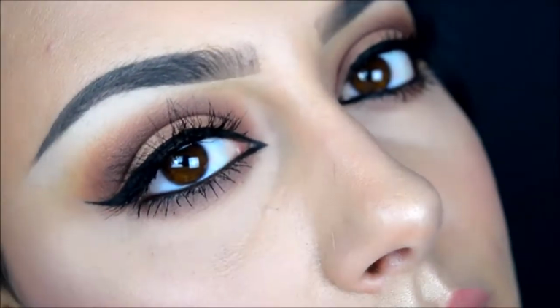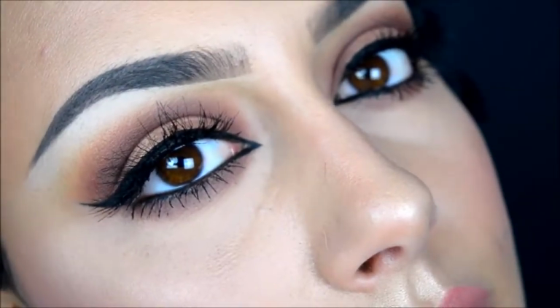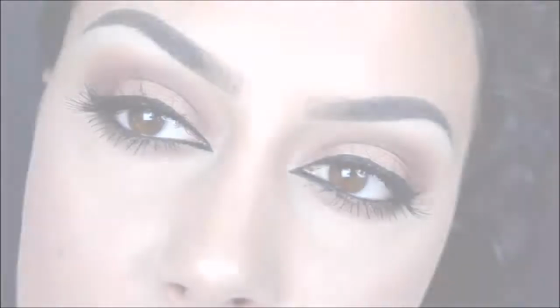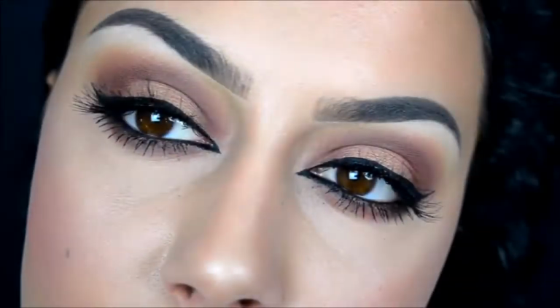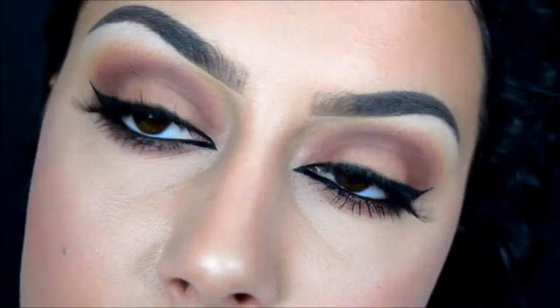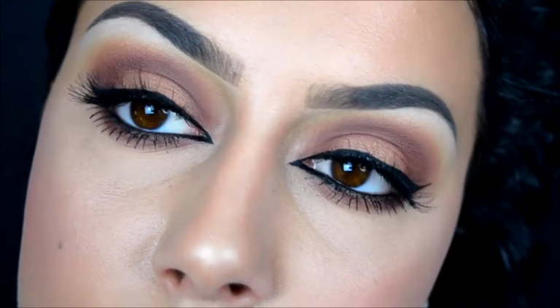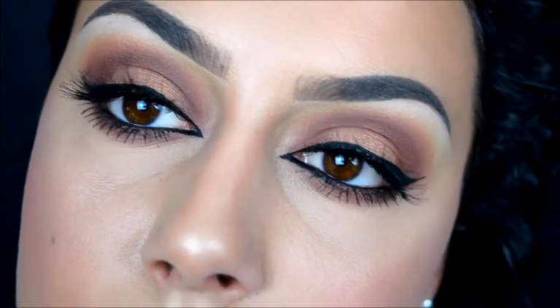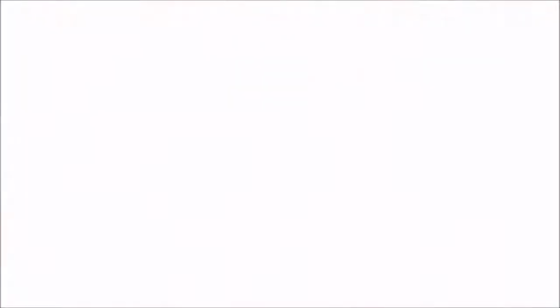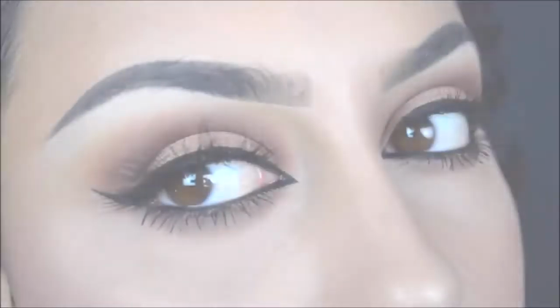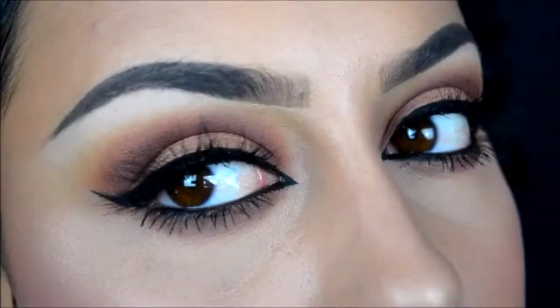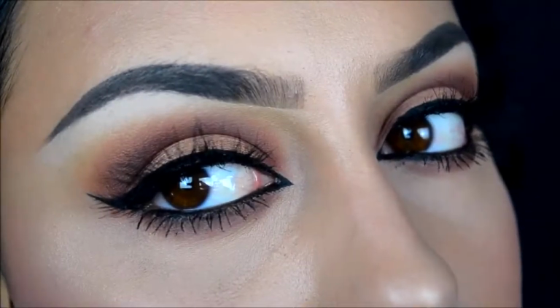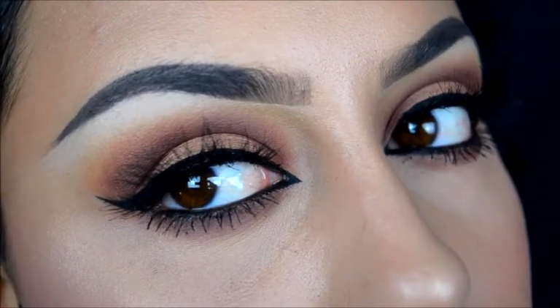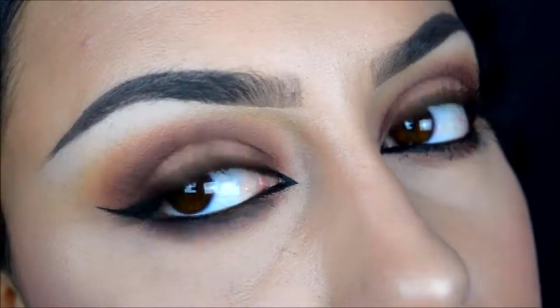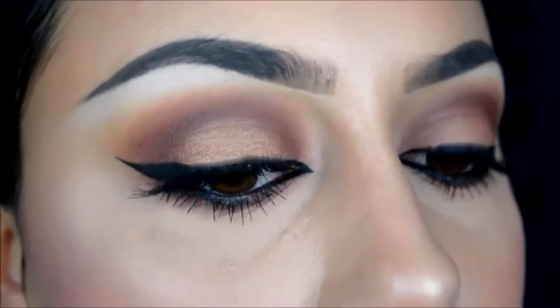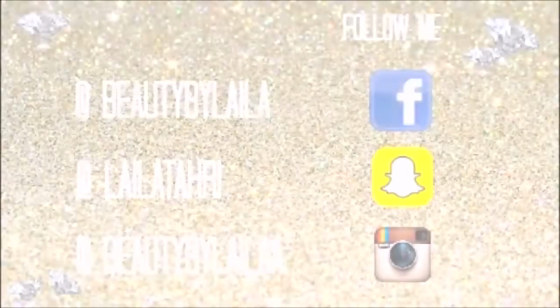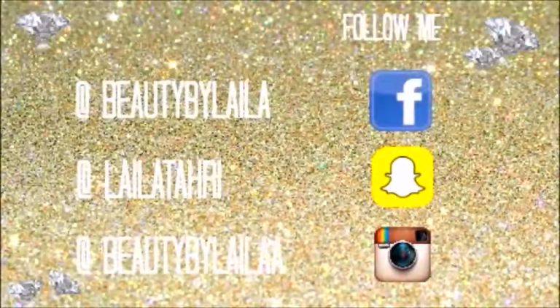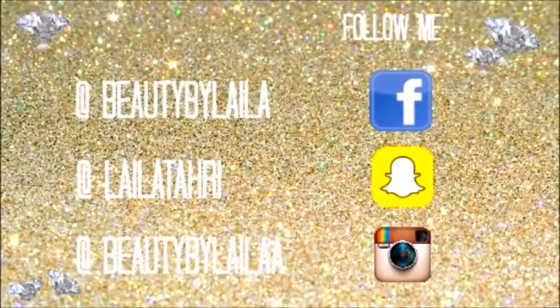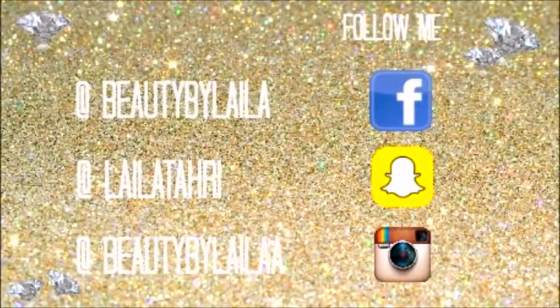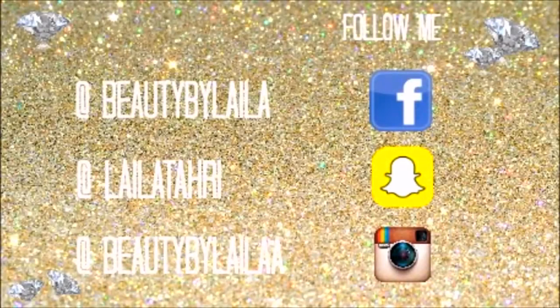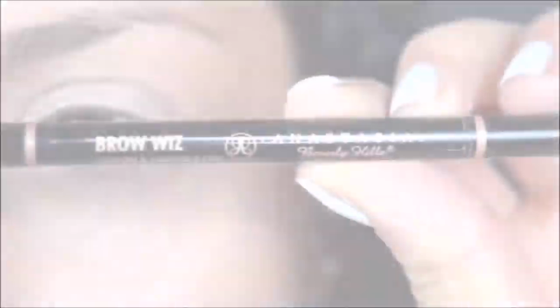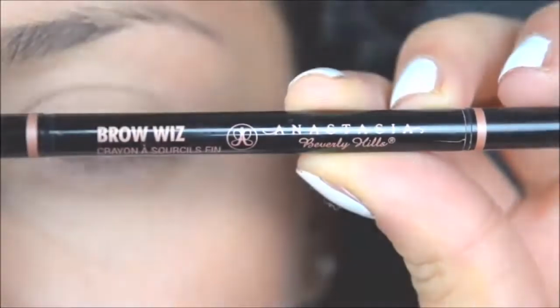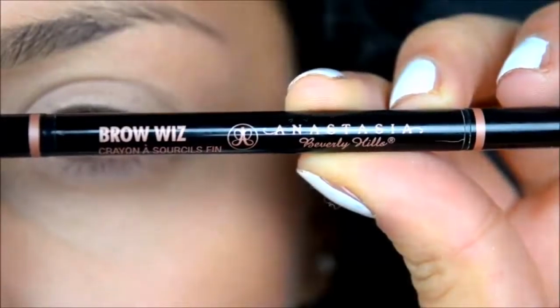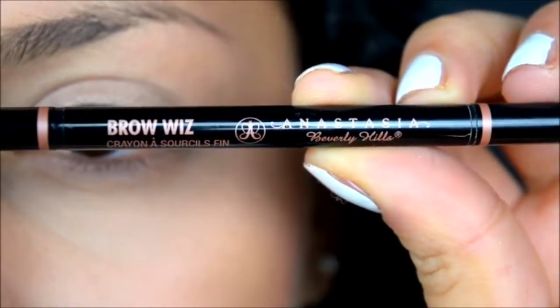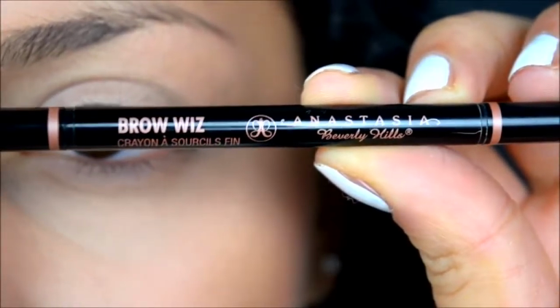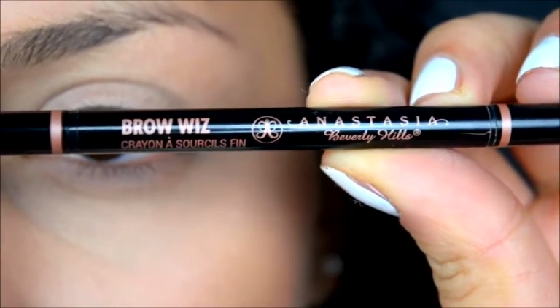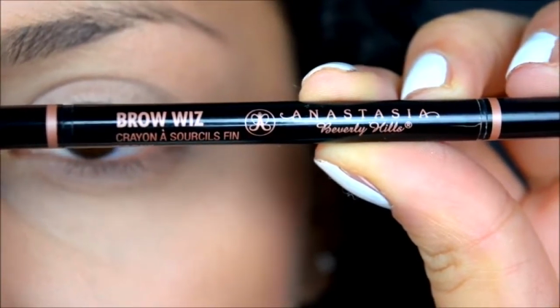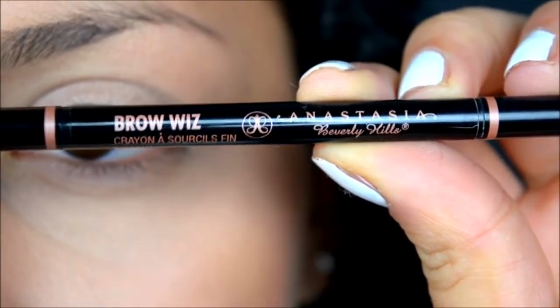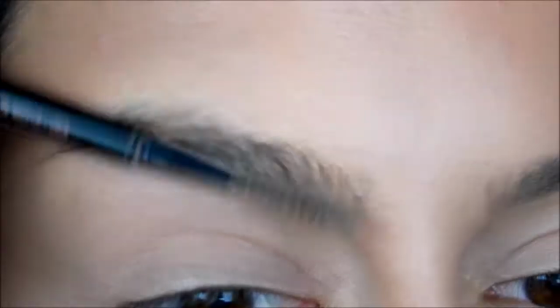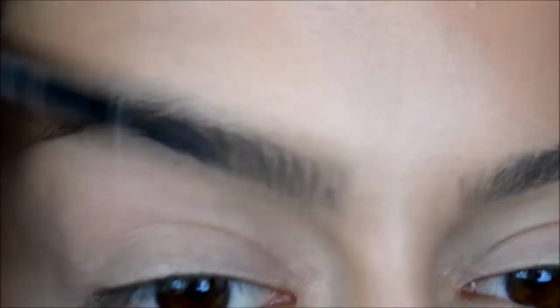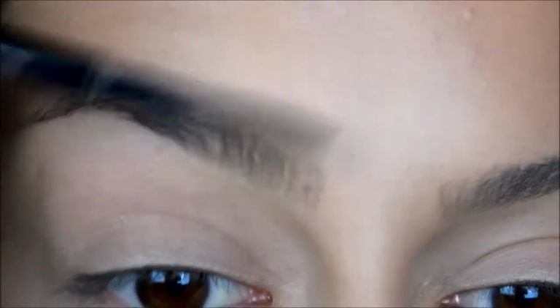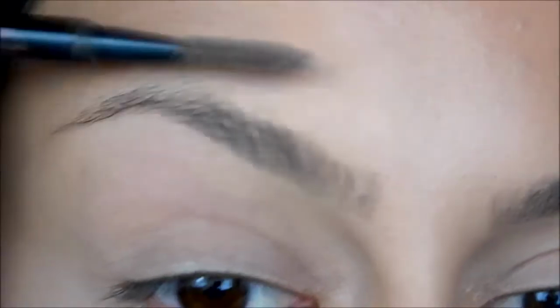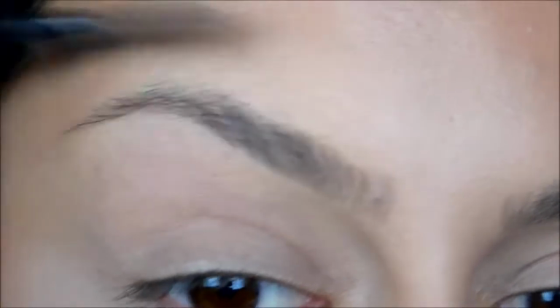Hello everyone, welcome back to my channel. Today I have an updated eyebrow tutorial, so if you're interested in how I do my brows, then keep on watching. I'm starting off with the Anastasia Beverly Hills Brow Wiz.